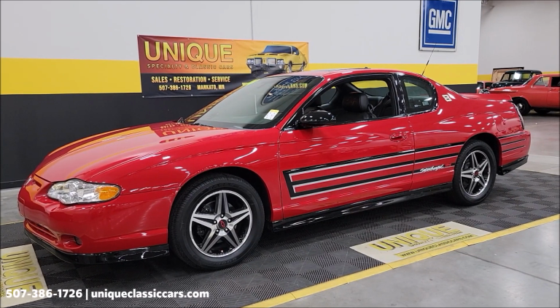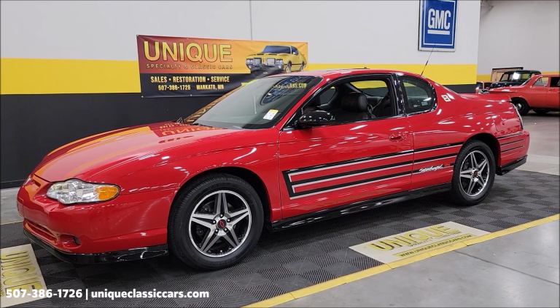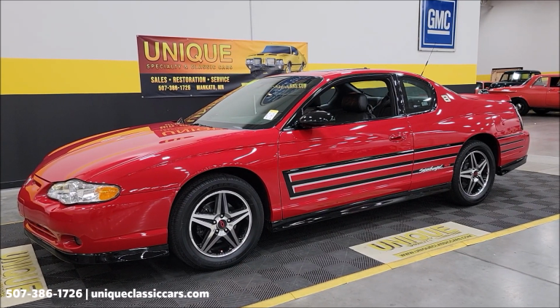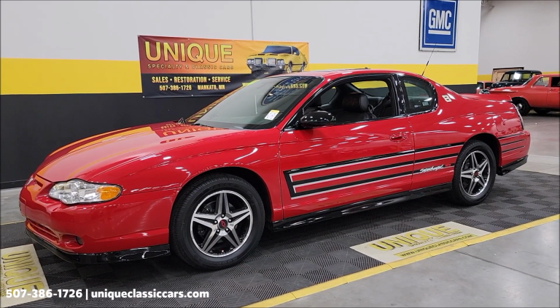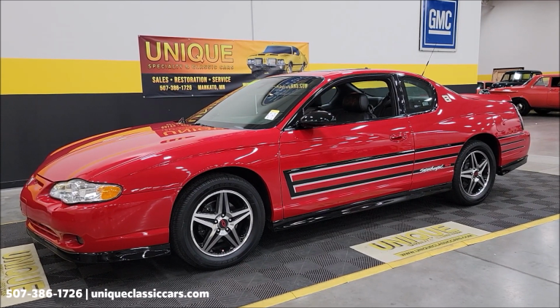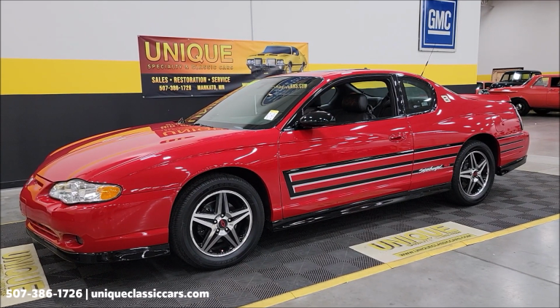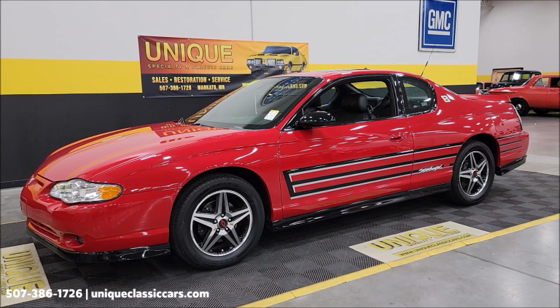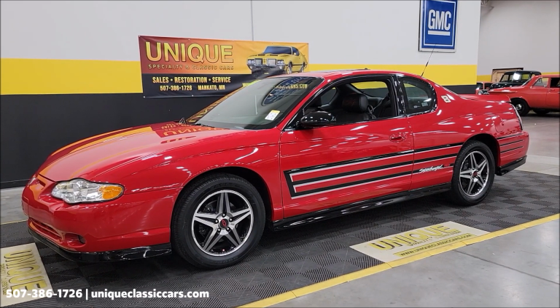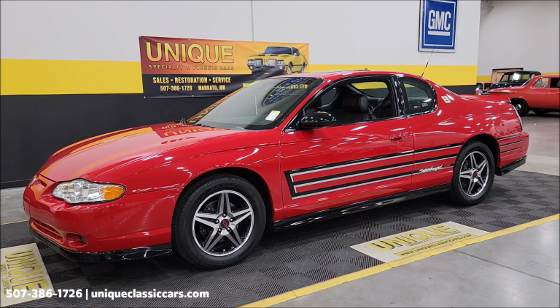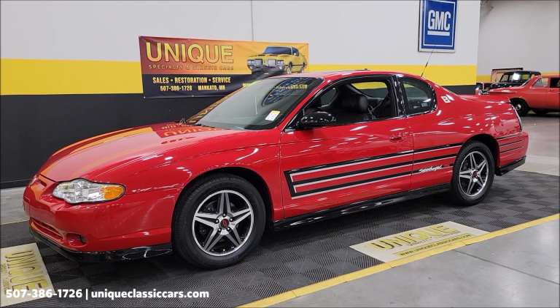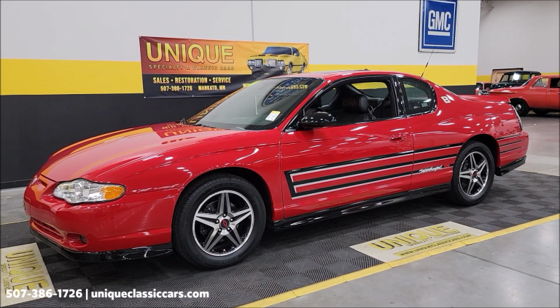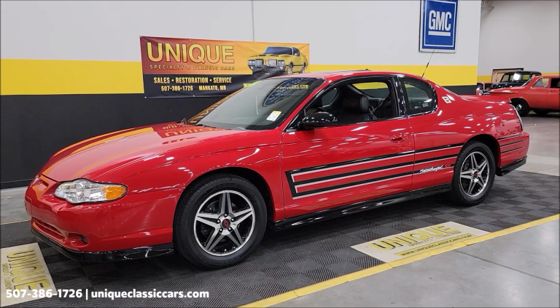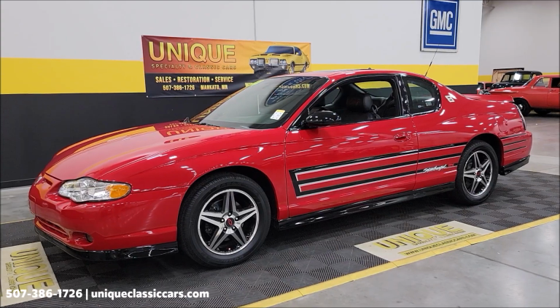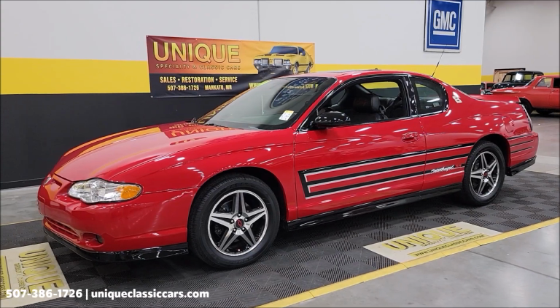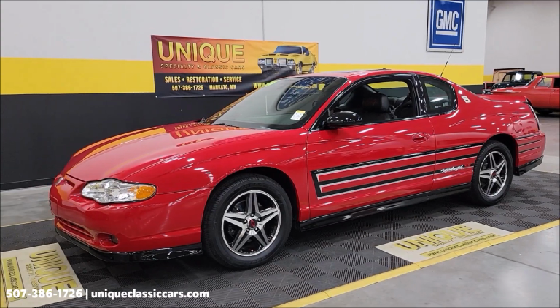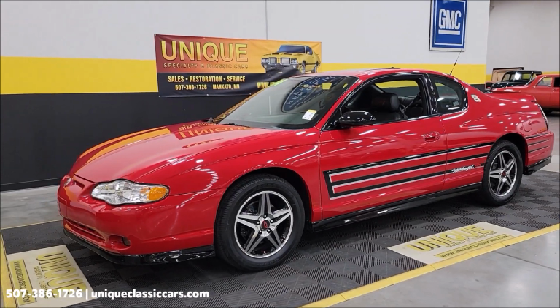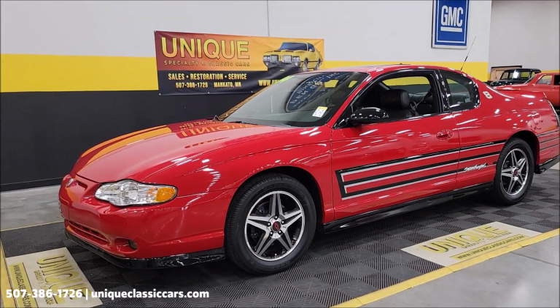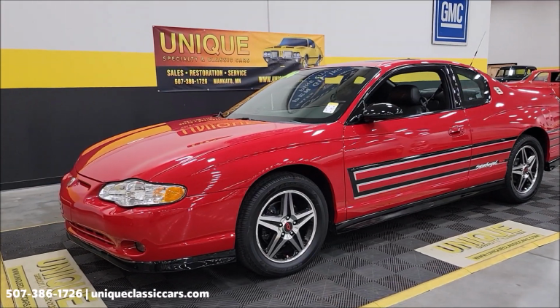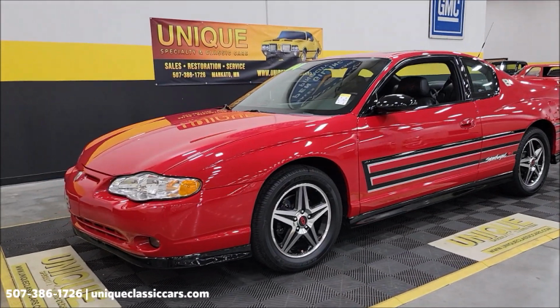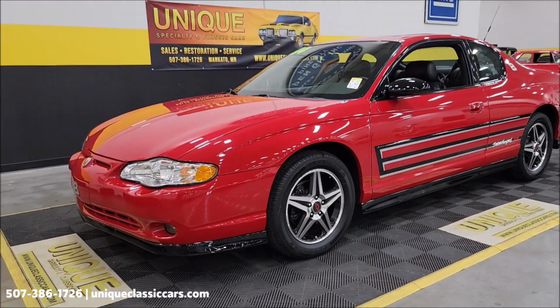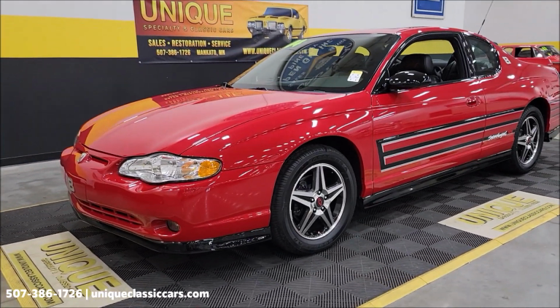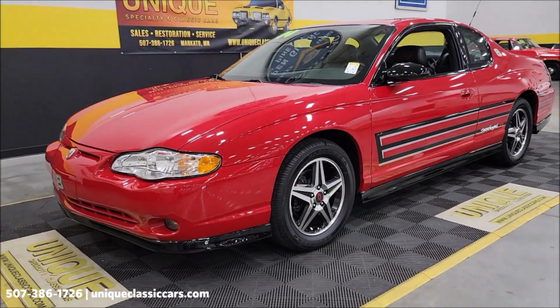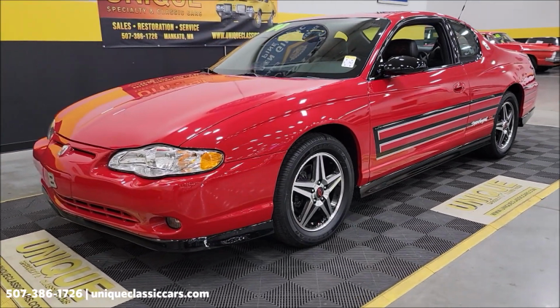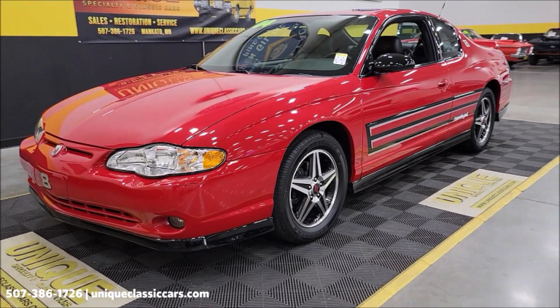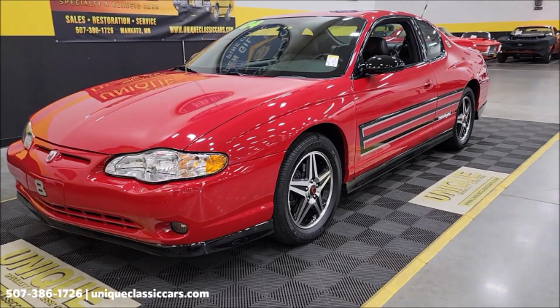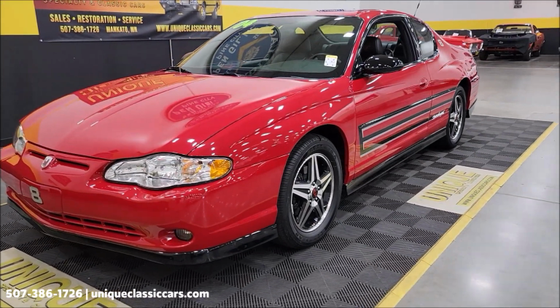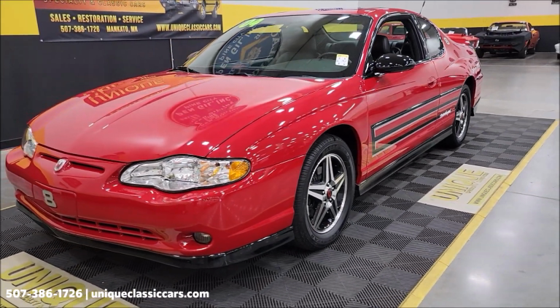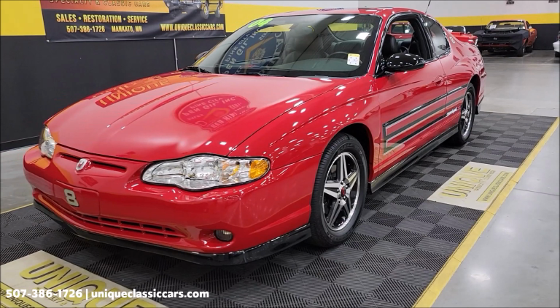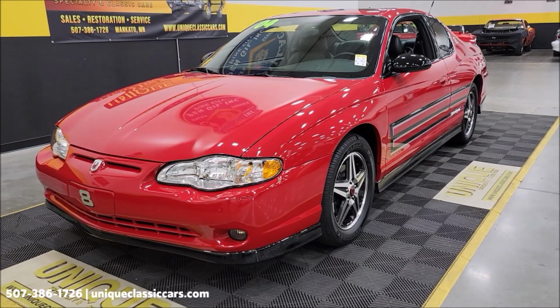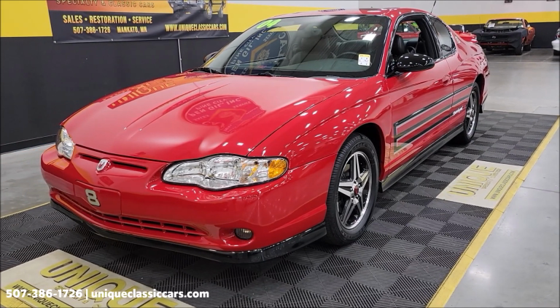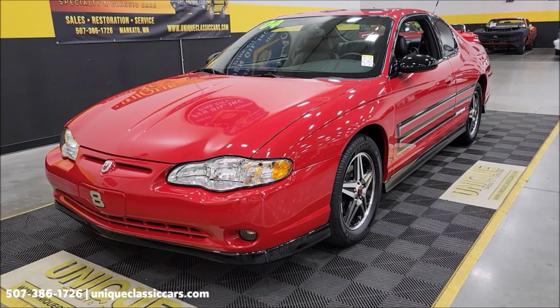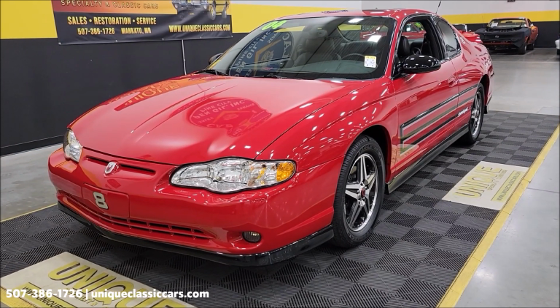This car is like new. It has less than 300 miles on it — 293 to be exact right now. Clean Carfax, no accidents indicated, confirmed miles.